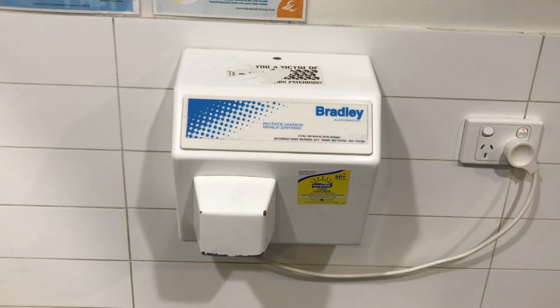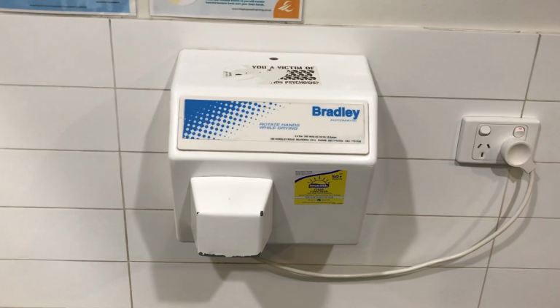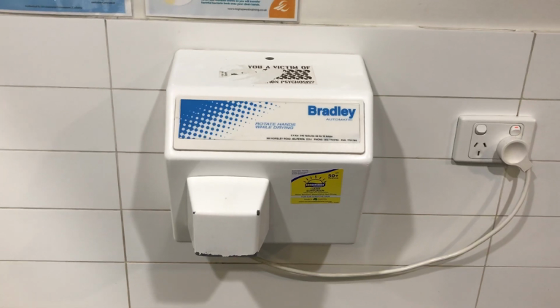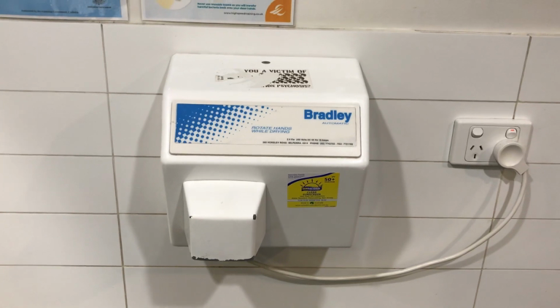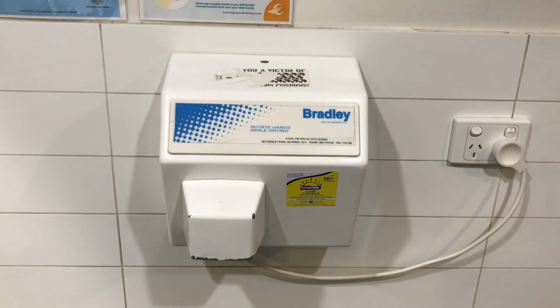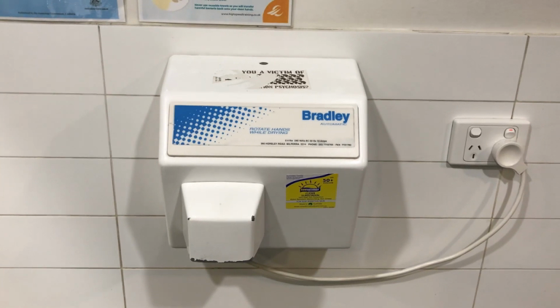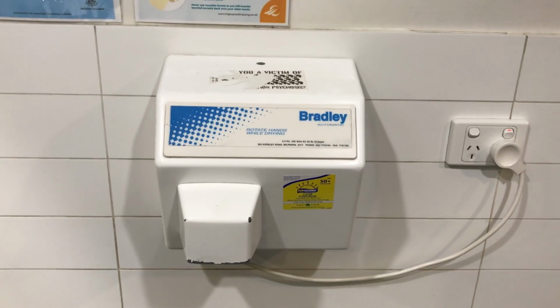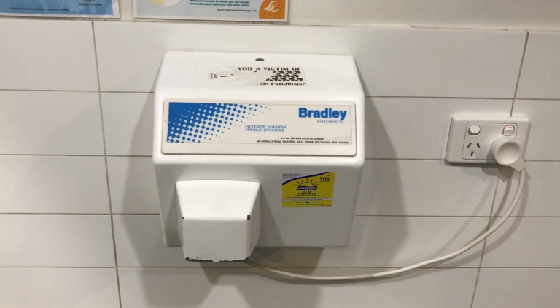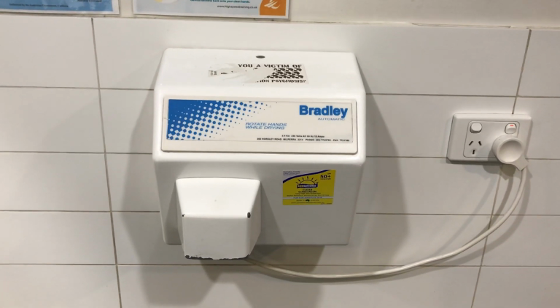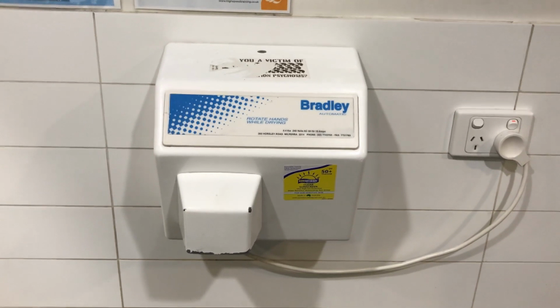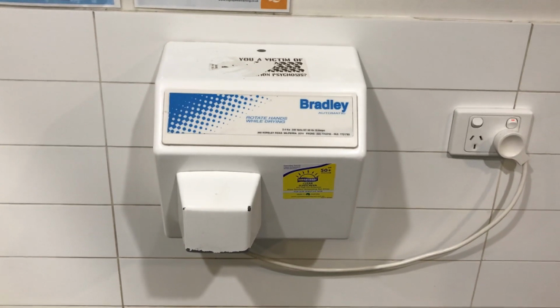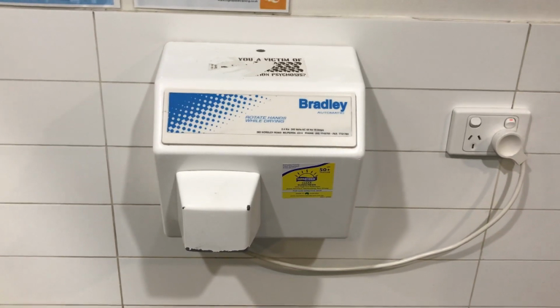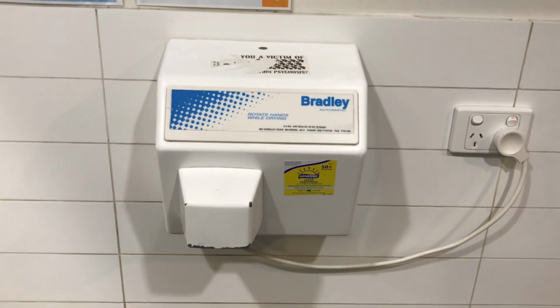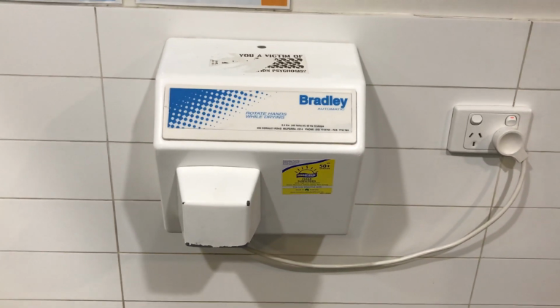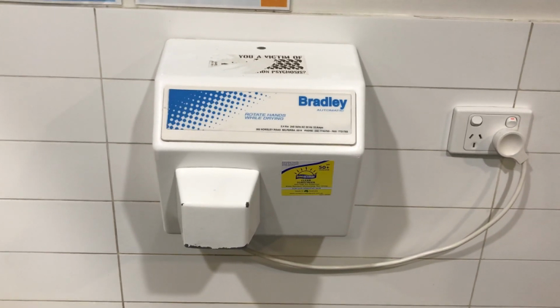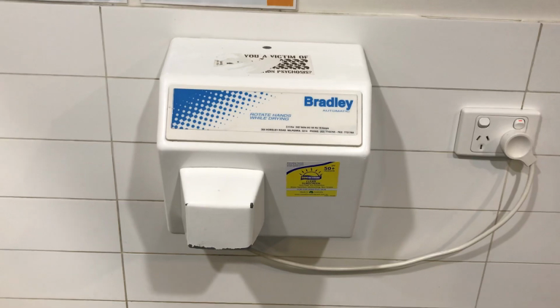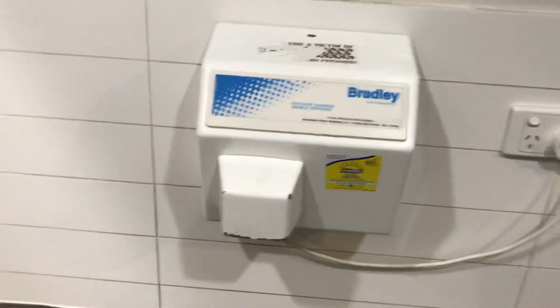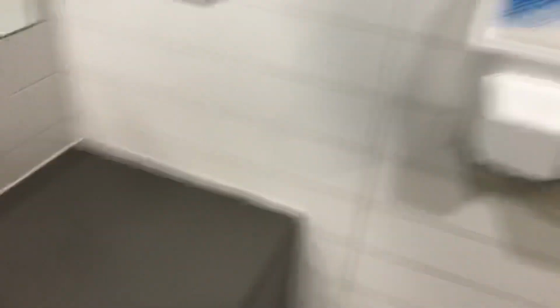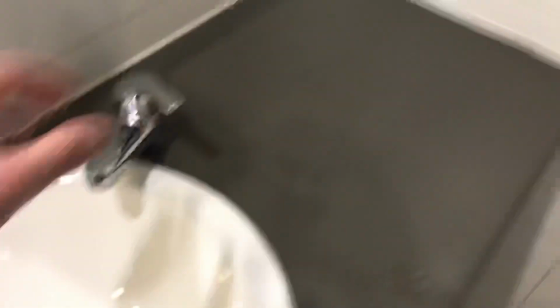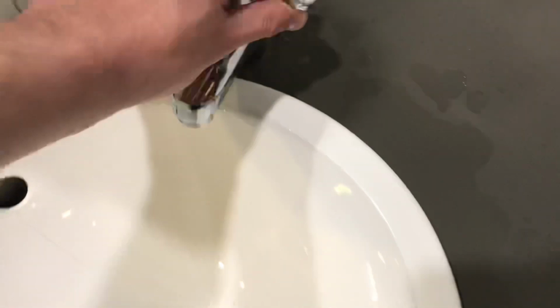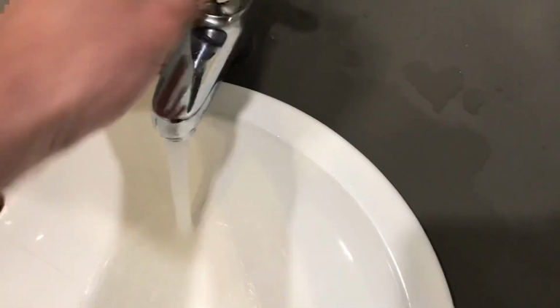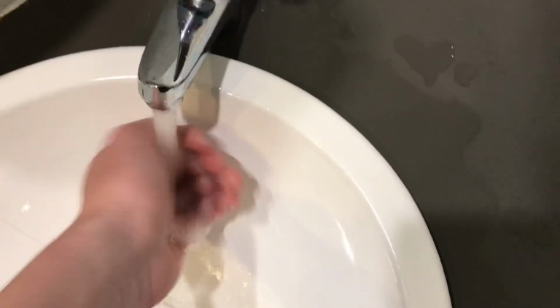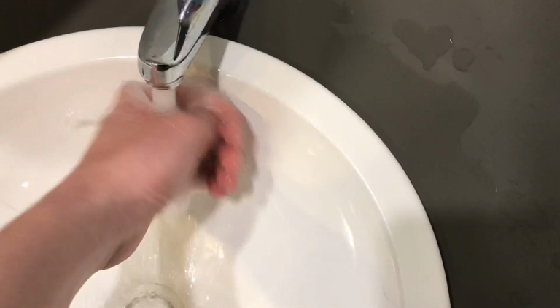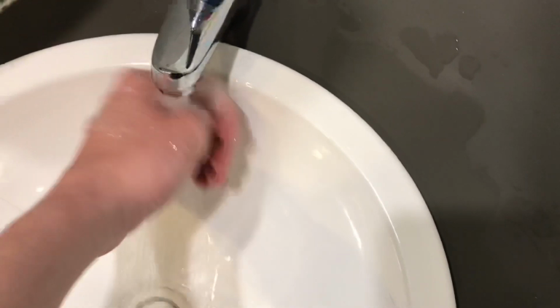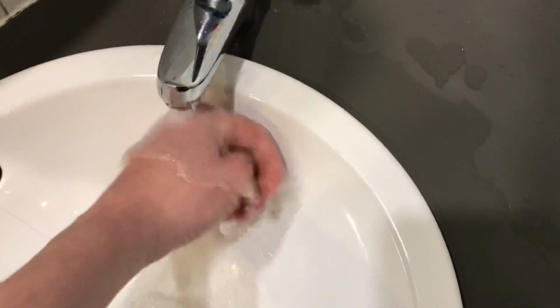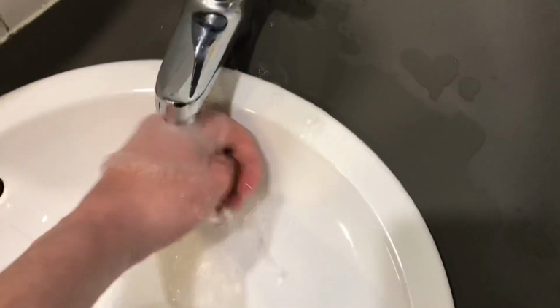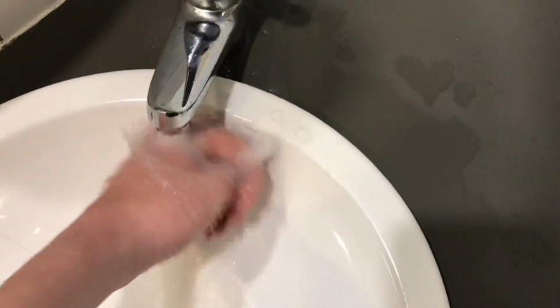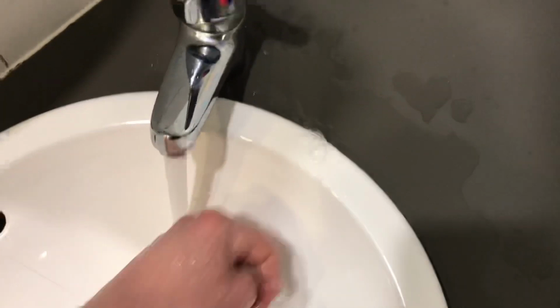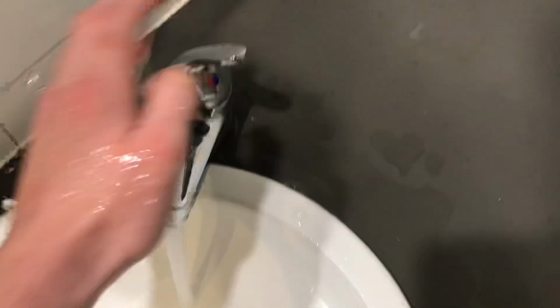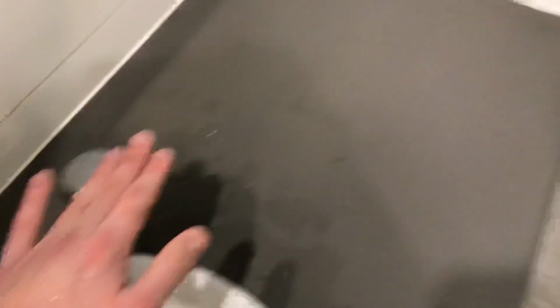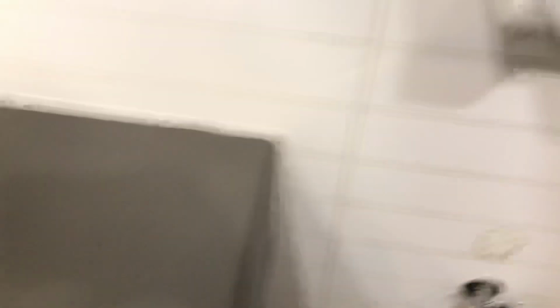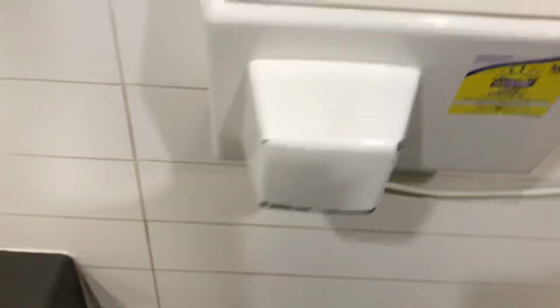Hey everyone, today we have a re-badged Airtel S9 hand dryer, as you can see. So let's check it out. Here we go.